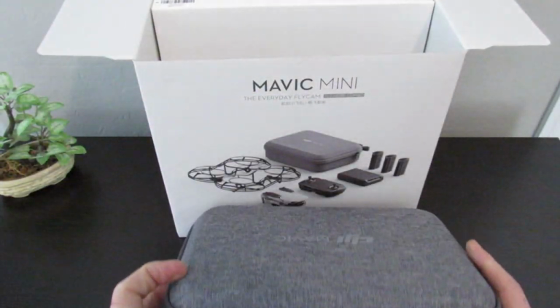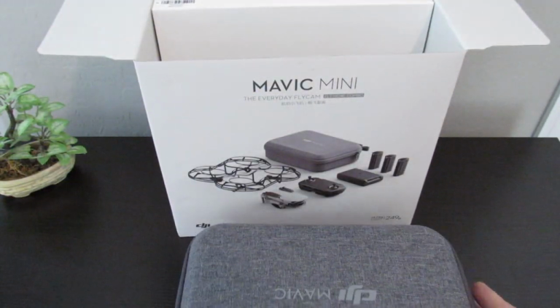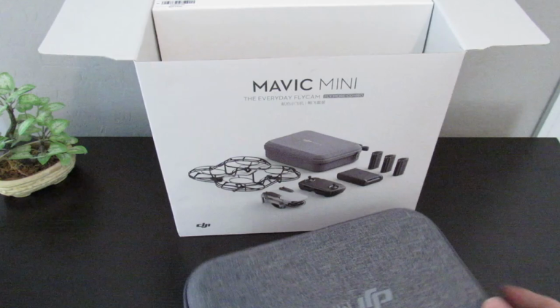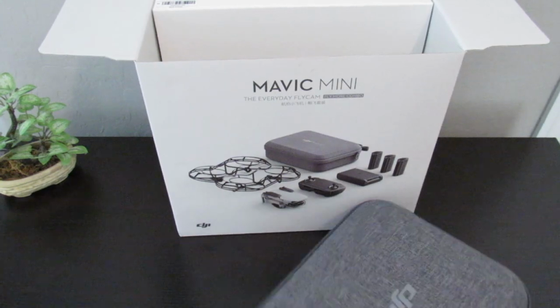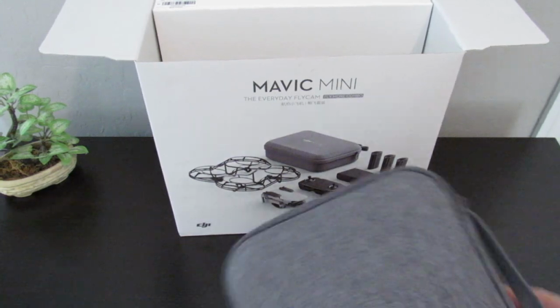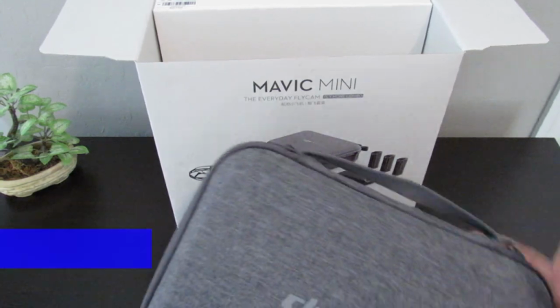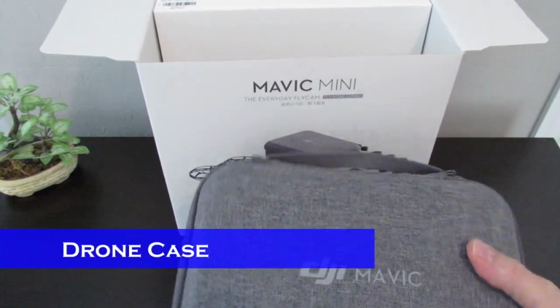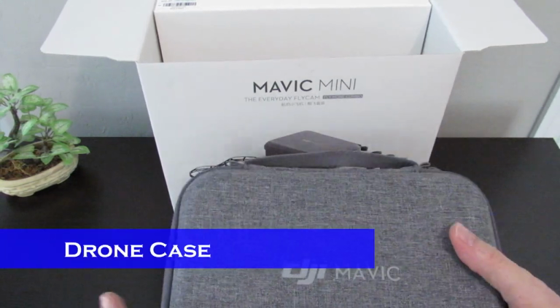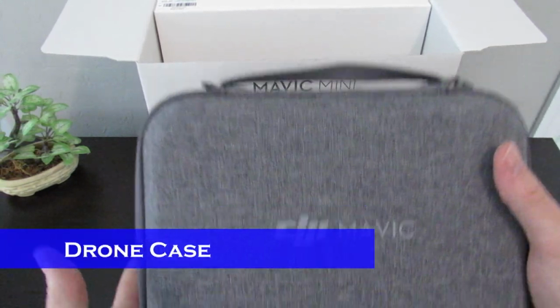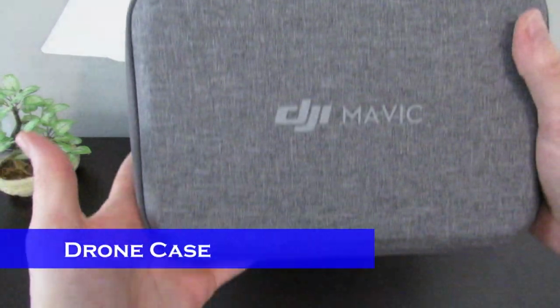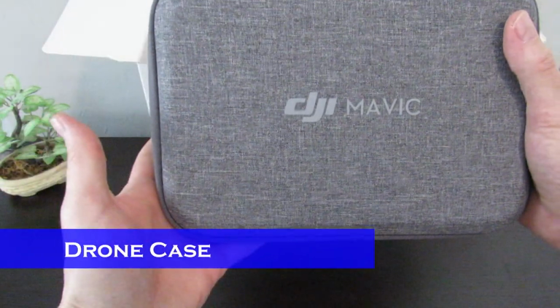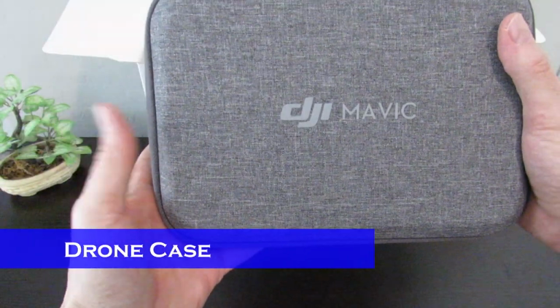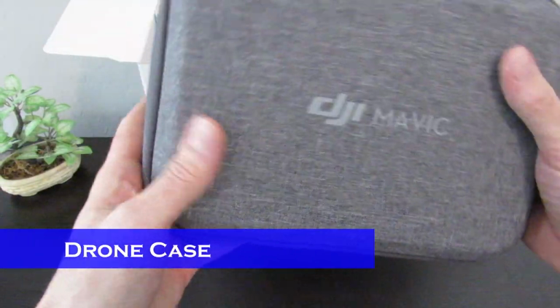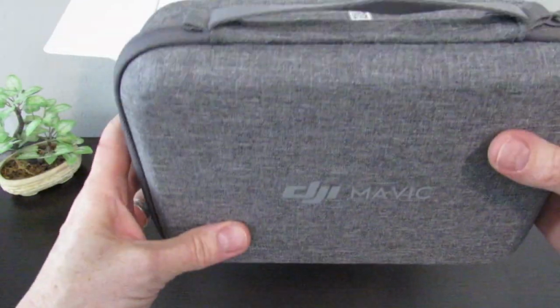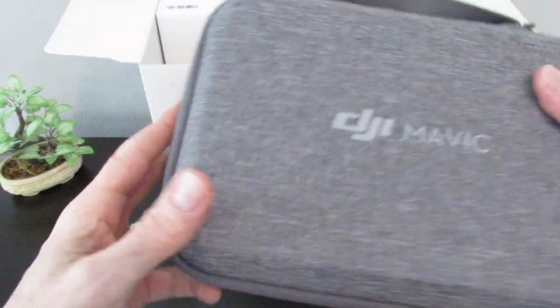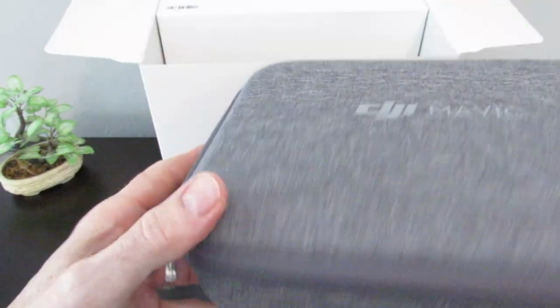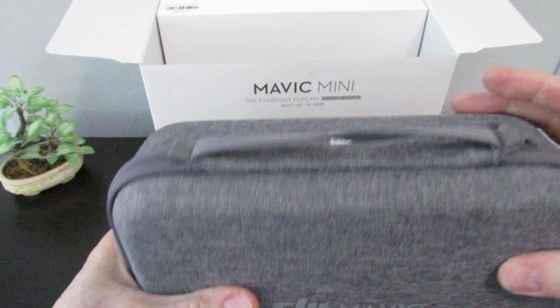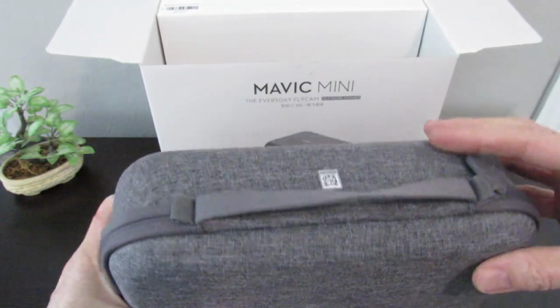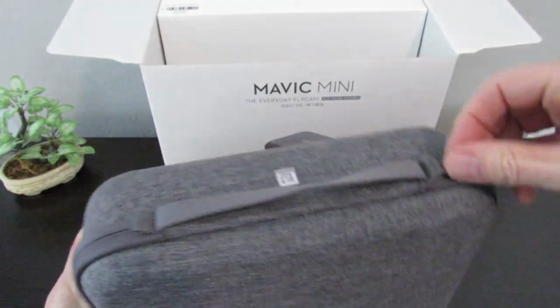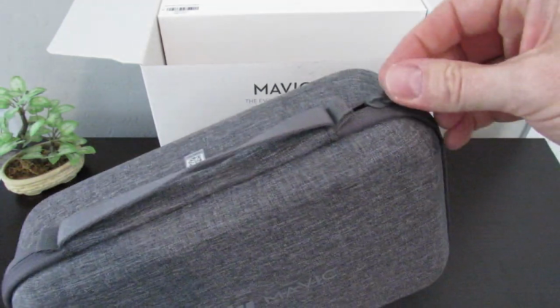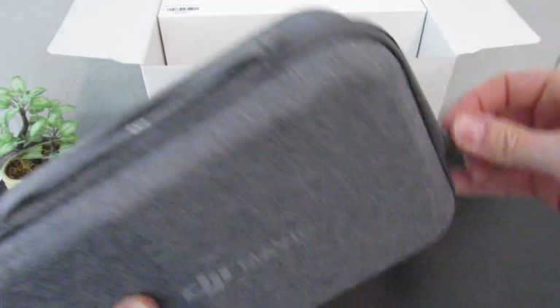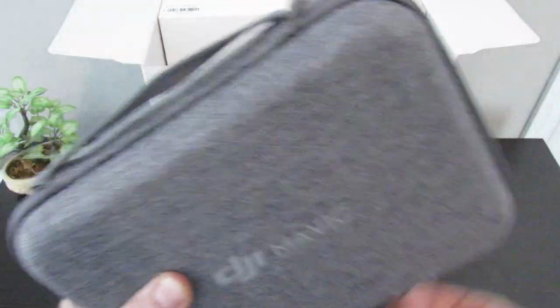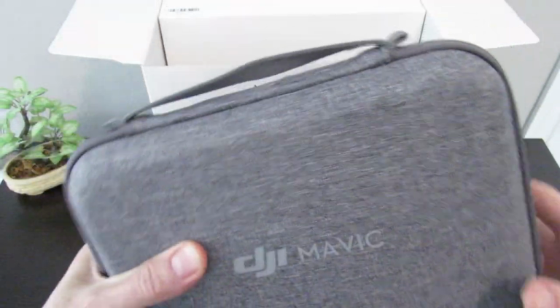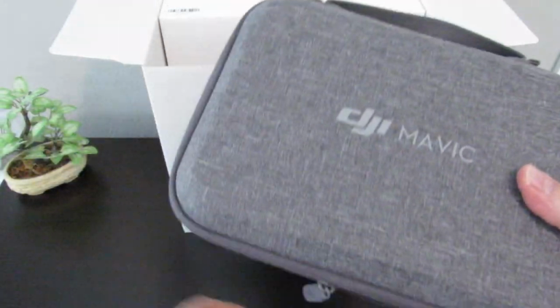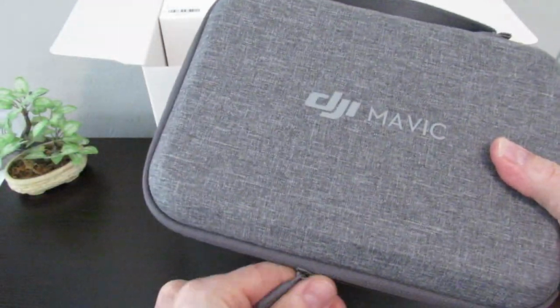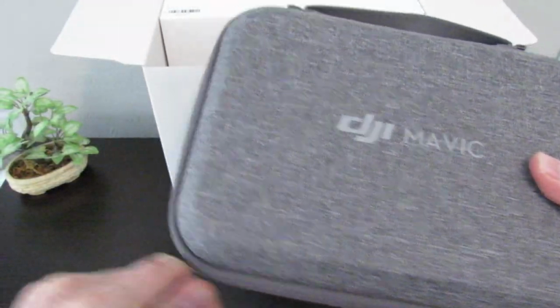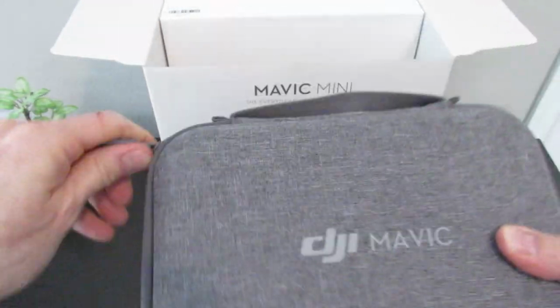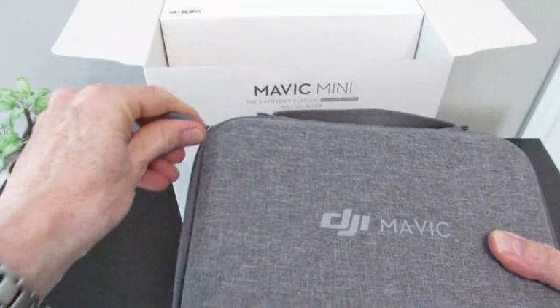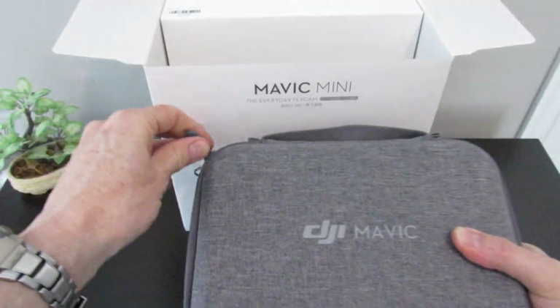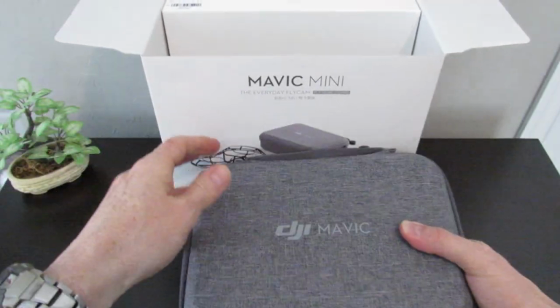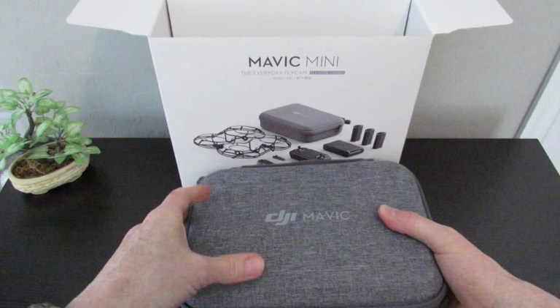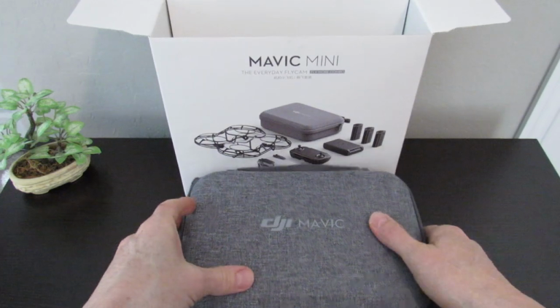Let's look at the drone case first and see what's inside. You can see the official DJI Mavic logo — nice. I do like the case. It feels pretty solid and the gray color is nice too. And it unzips easy as well.